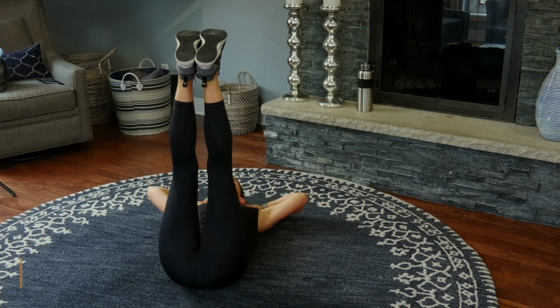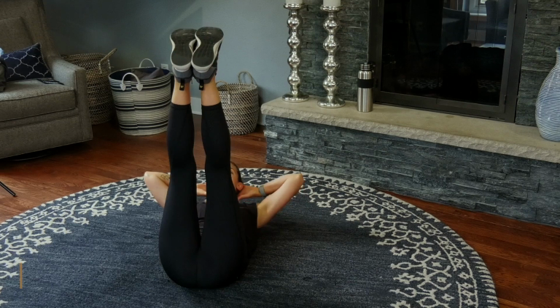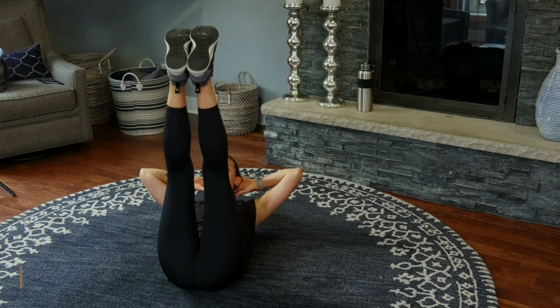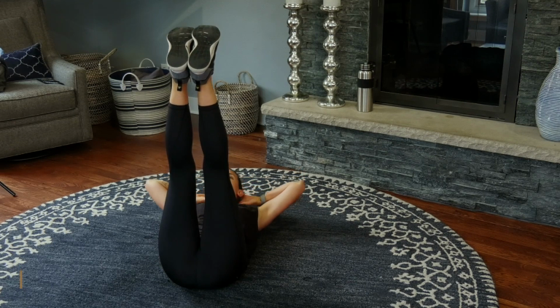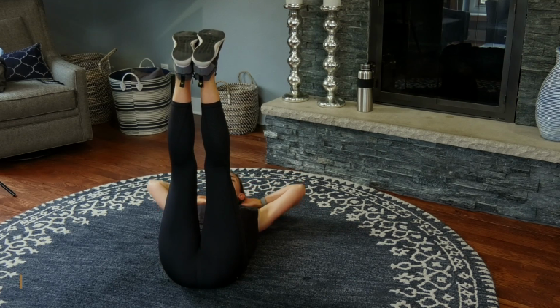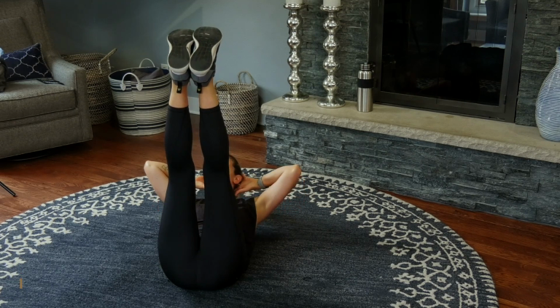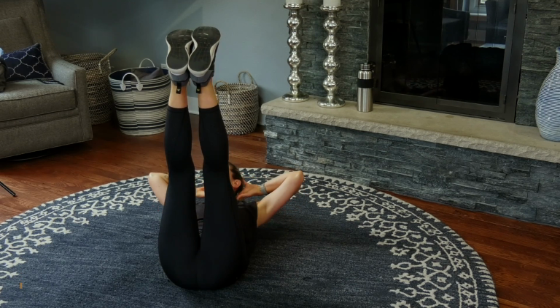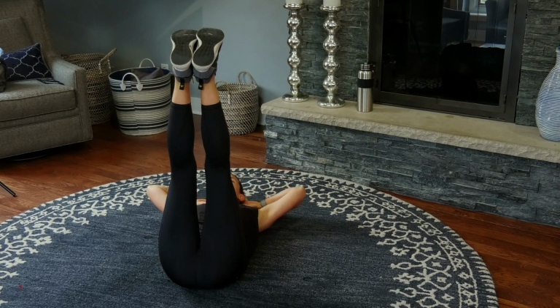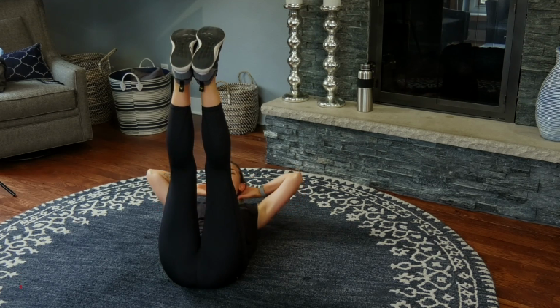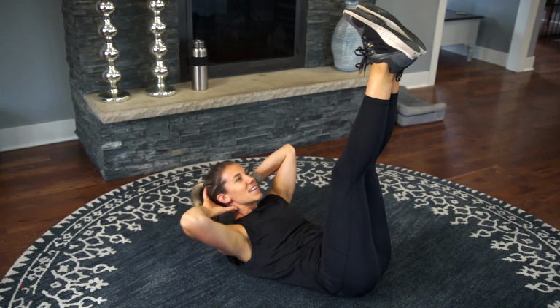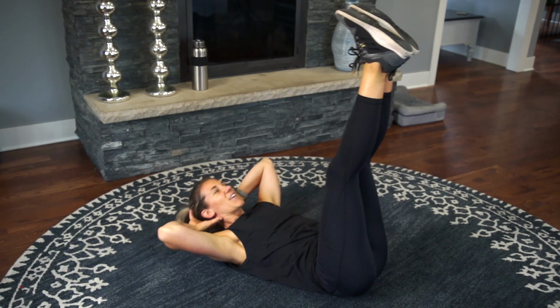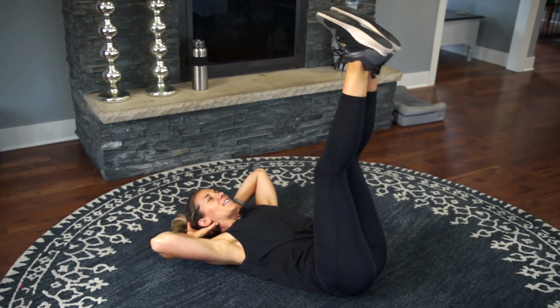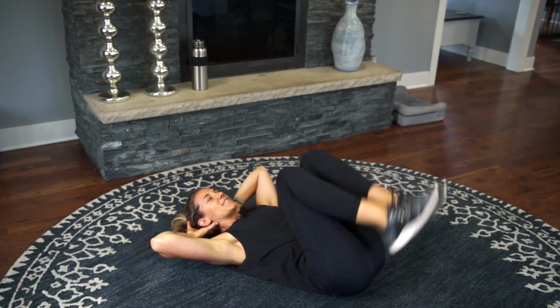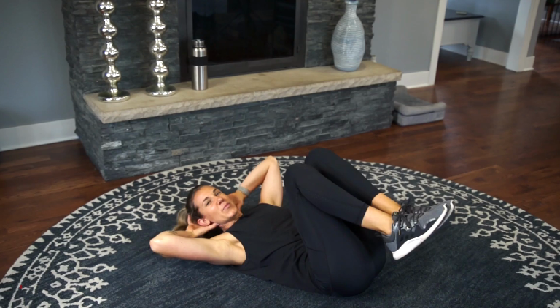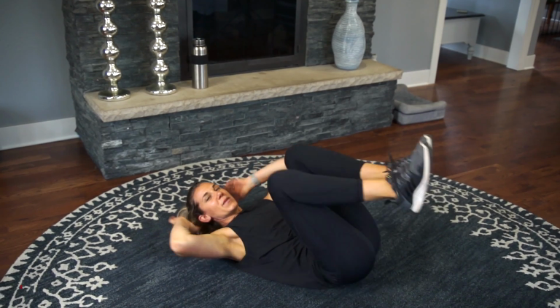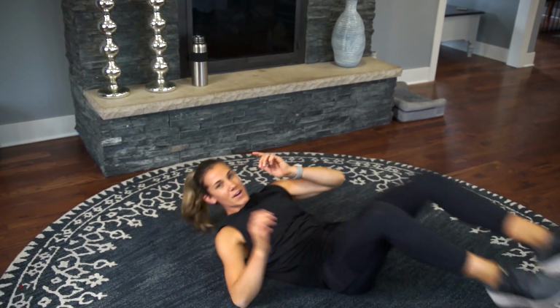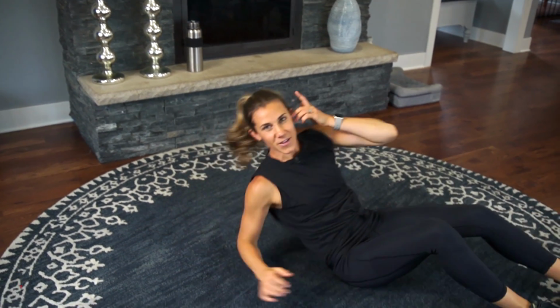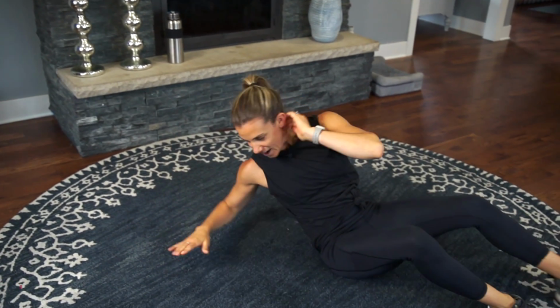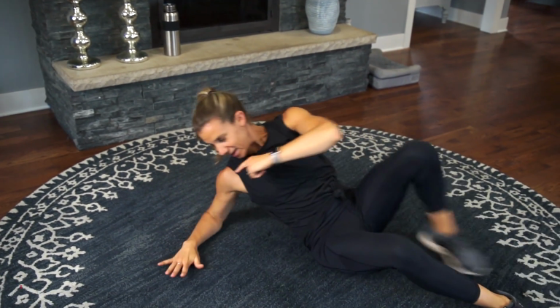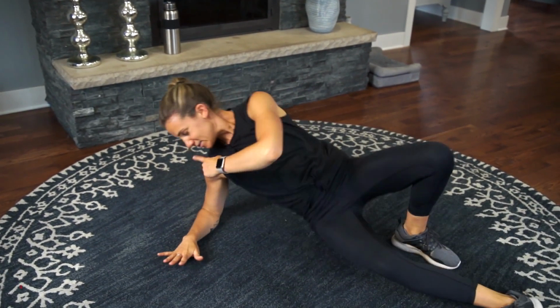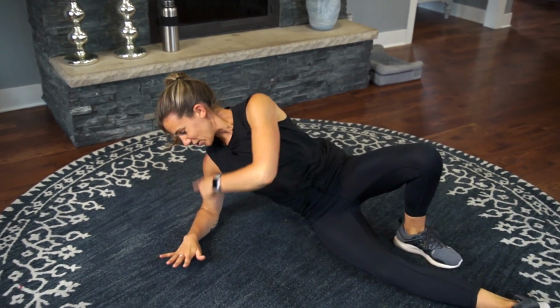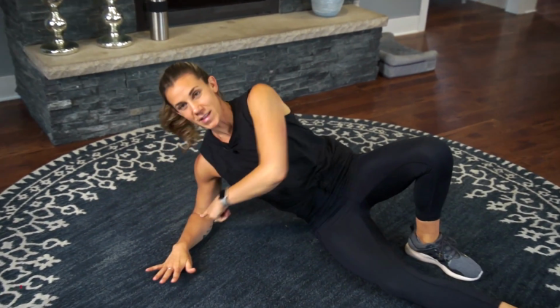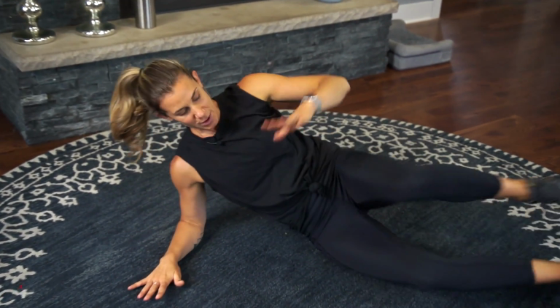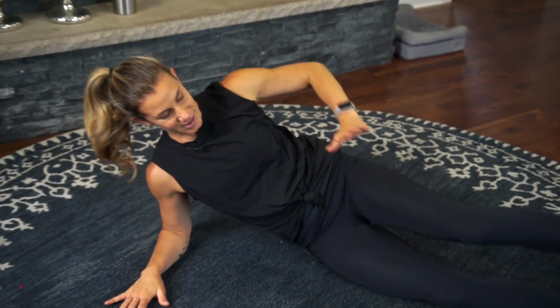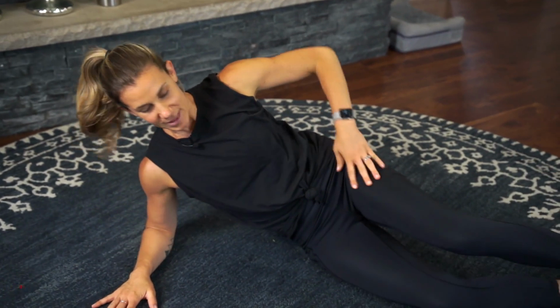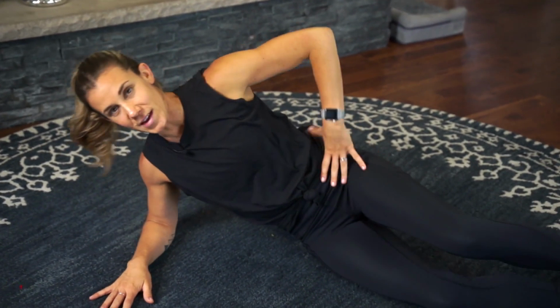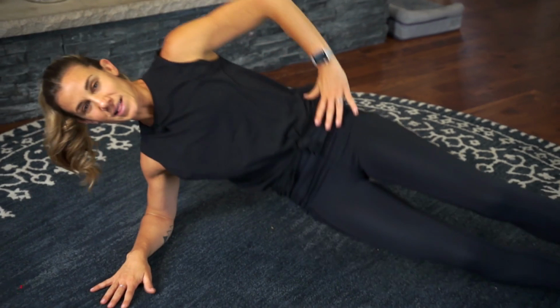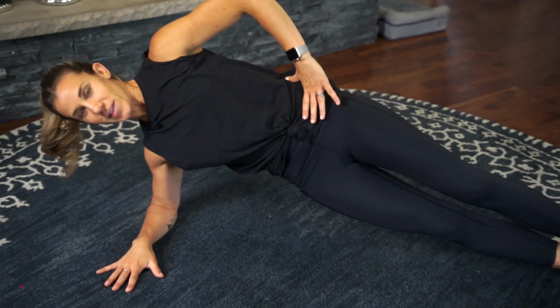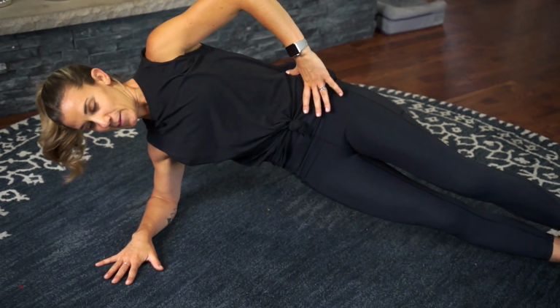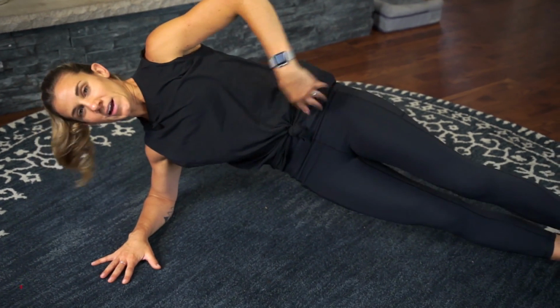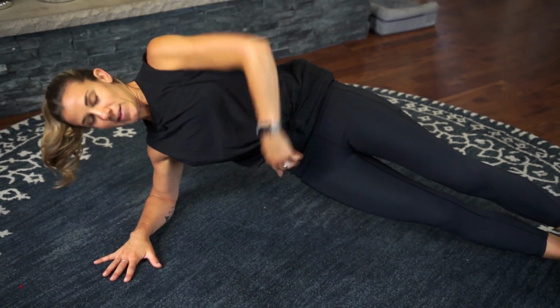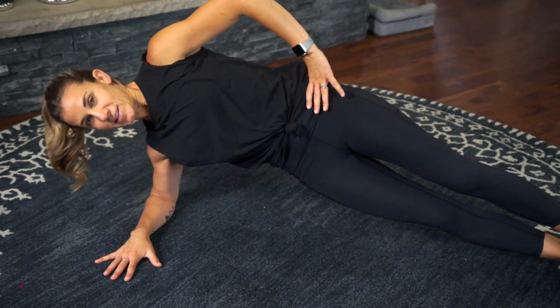We got about three more seconds left of this boring old commercial. All right, let's work into those obliques a bit more — we have our side plank. Shoulder over the elbow, stack those feet, lift those hips, dropping those hips down.